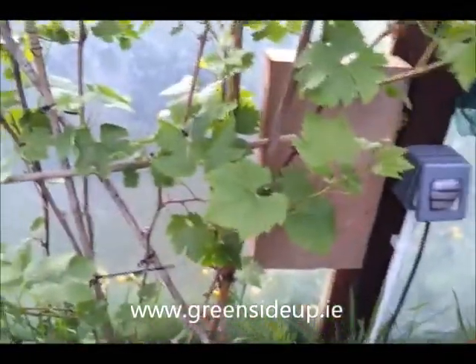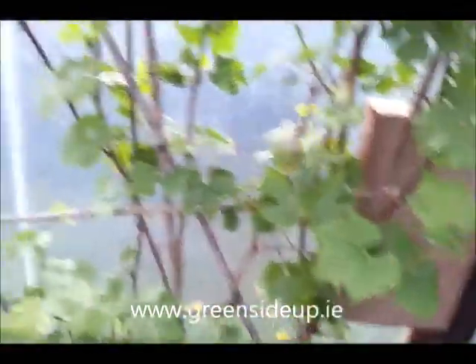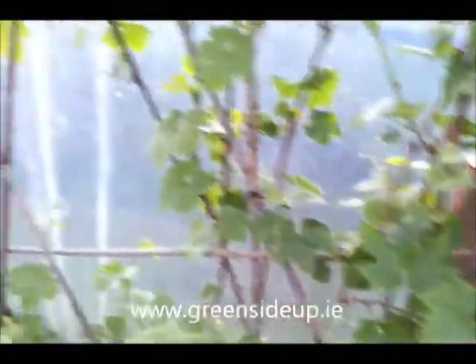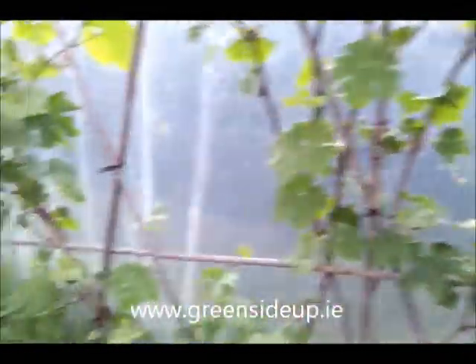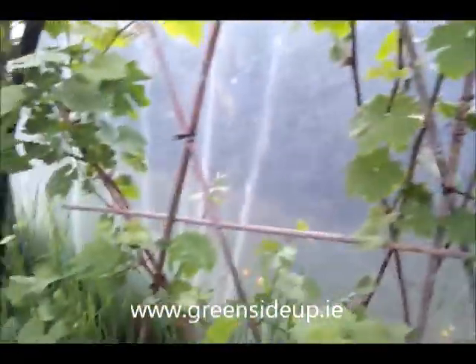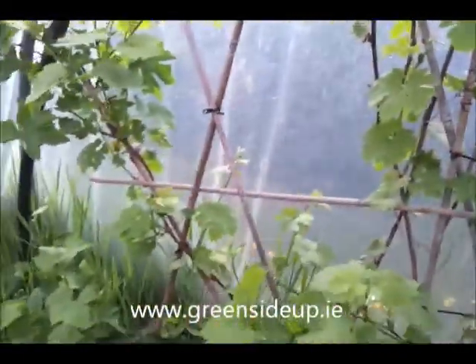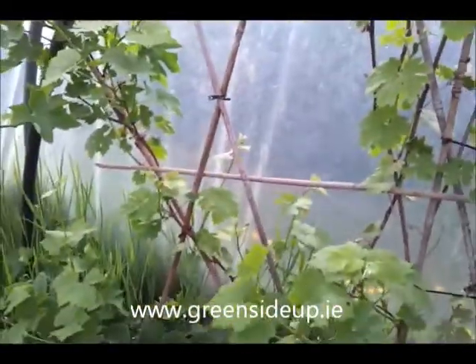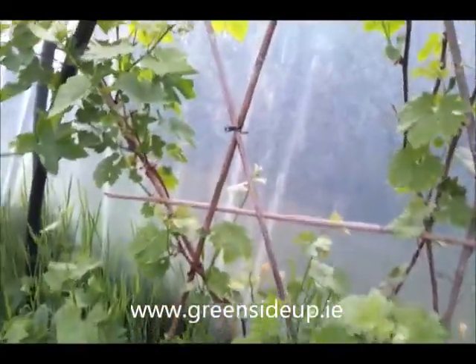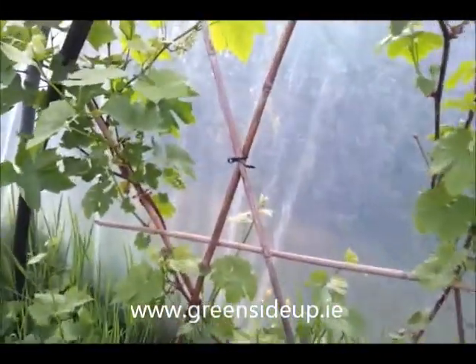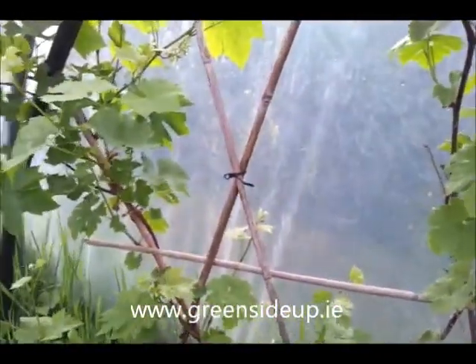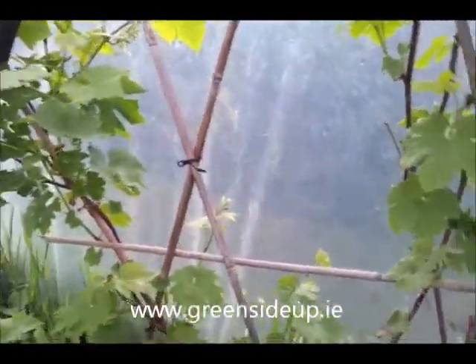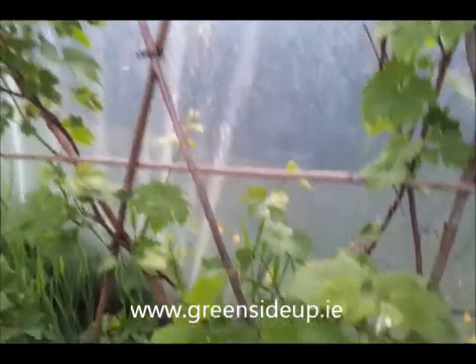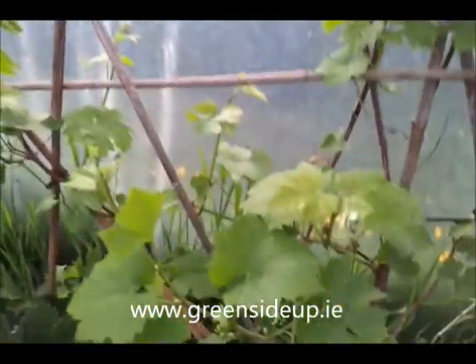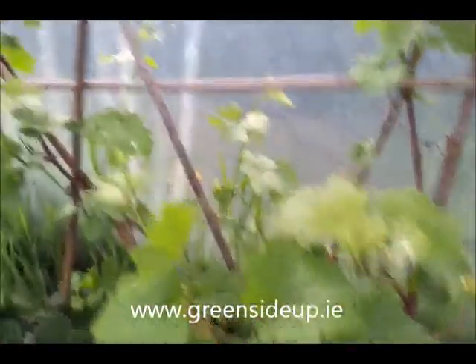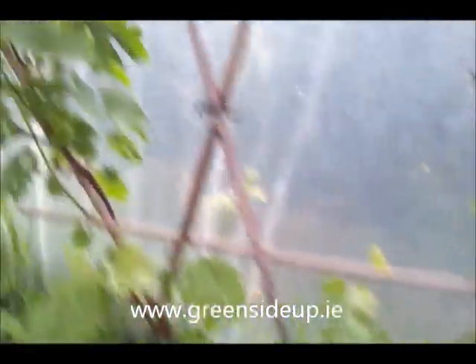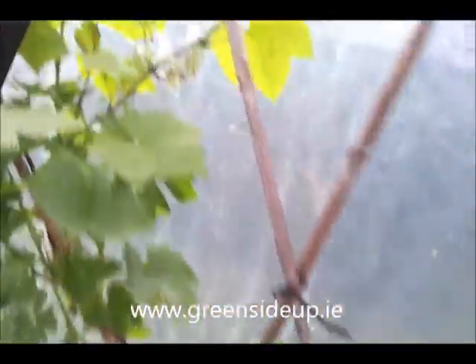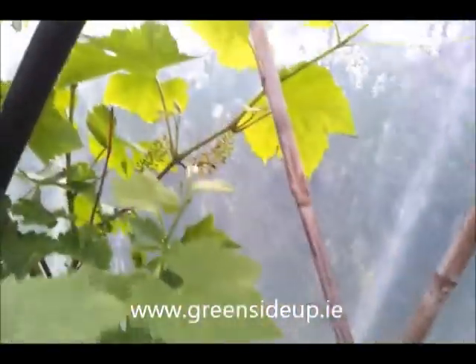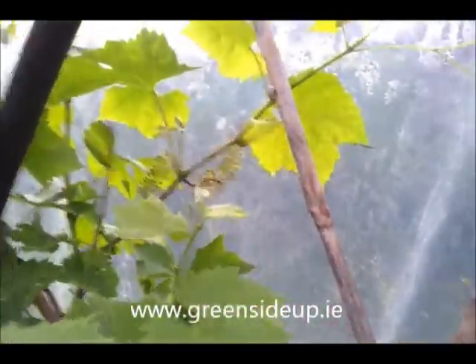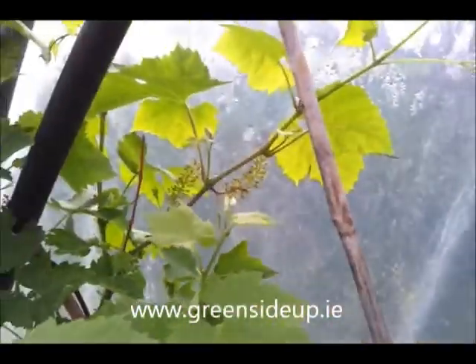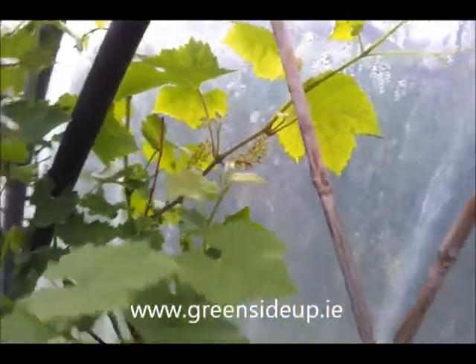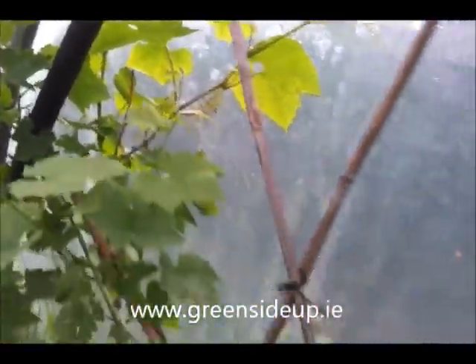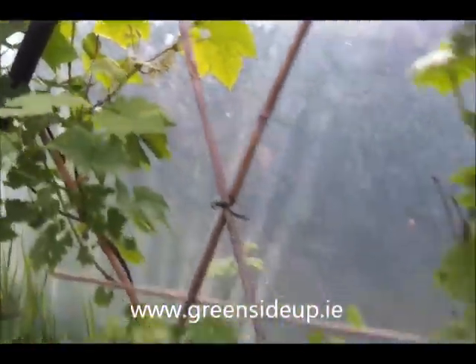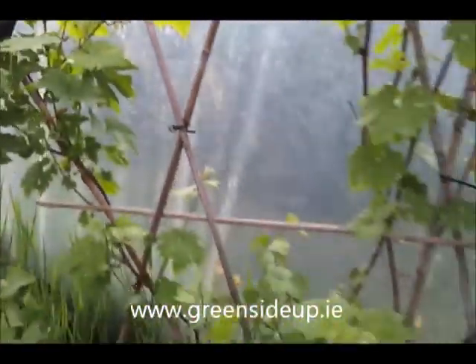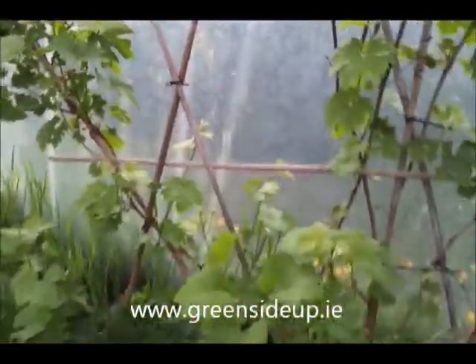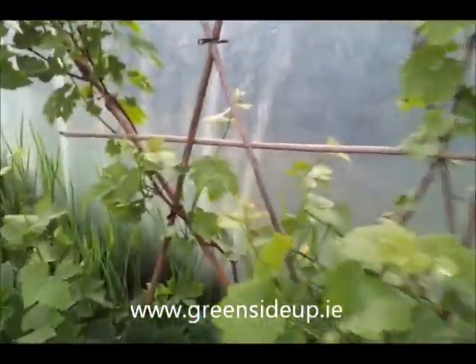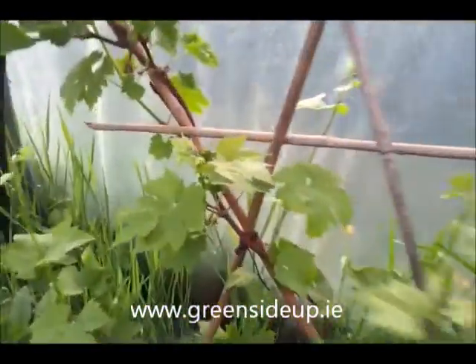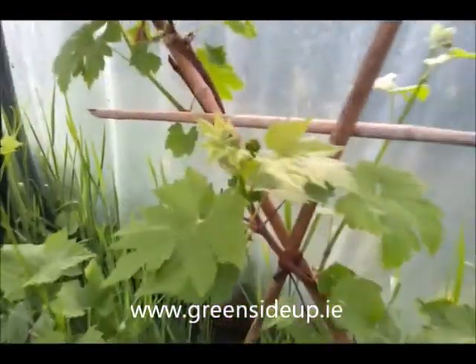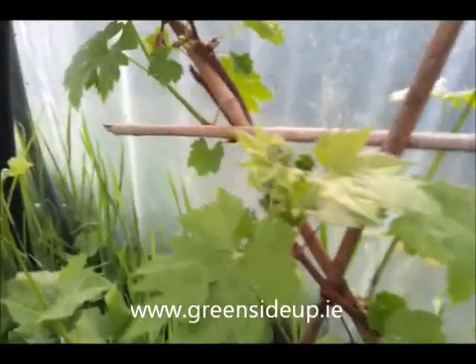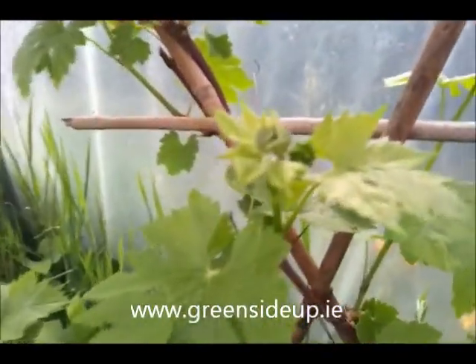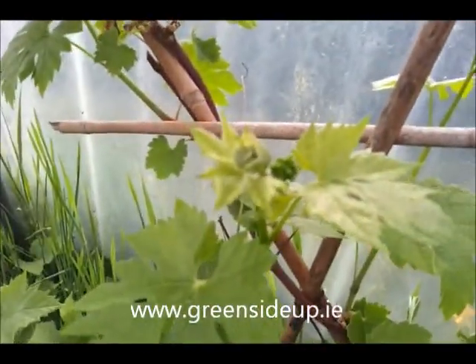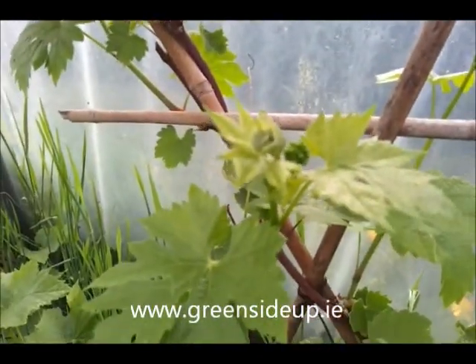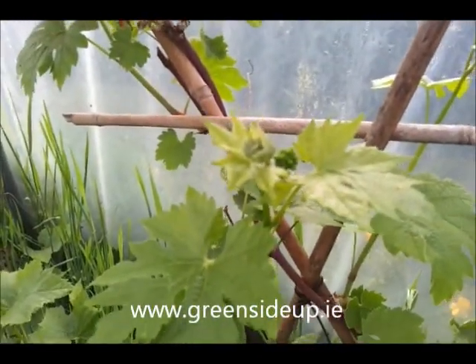We have some grapes in here. Last year the magpies ate them all. Hopefully we'll get some this year. There they are — tiny little things.